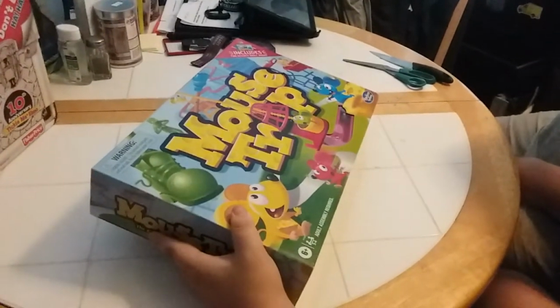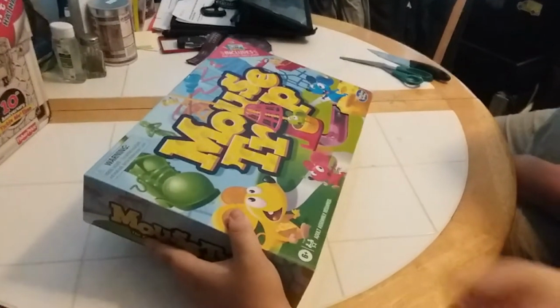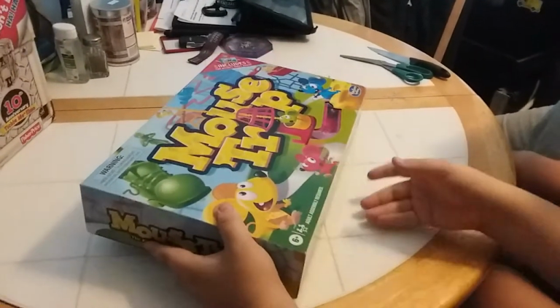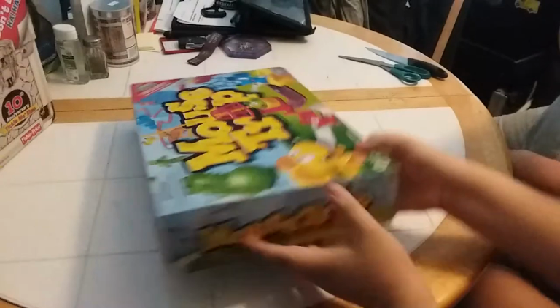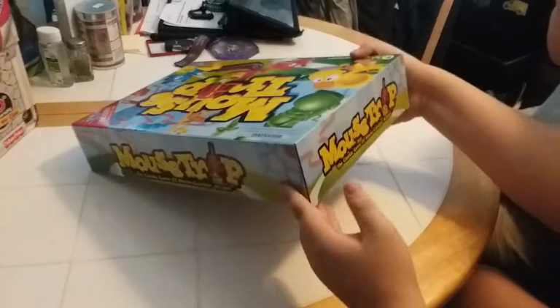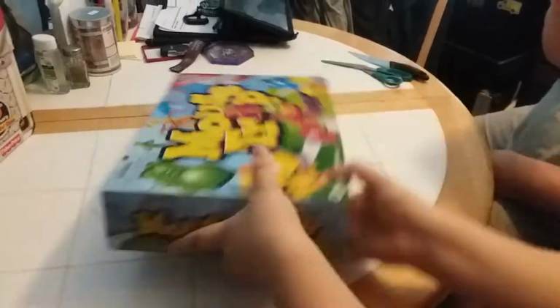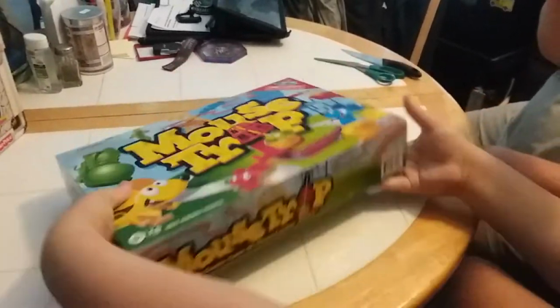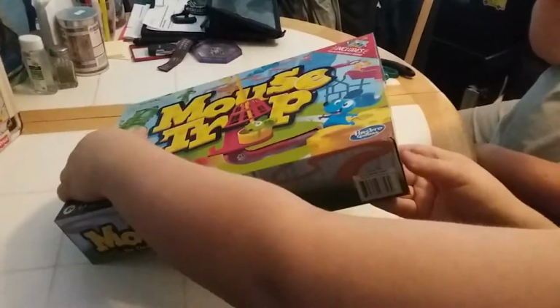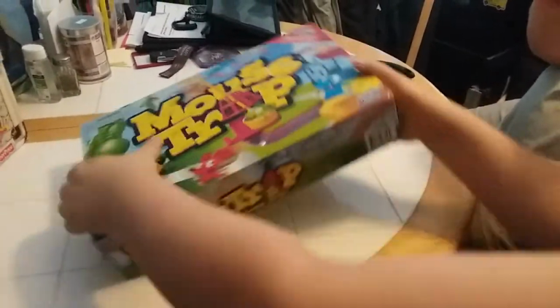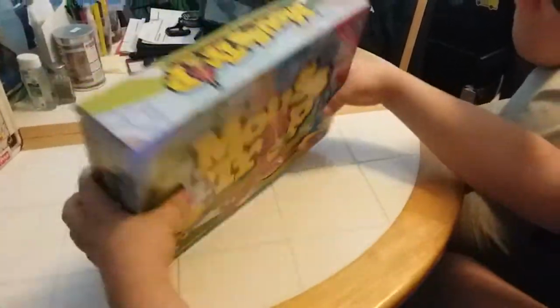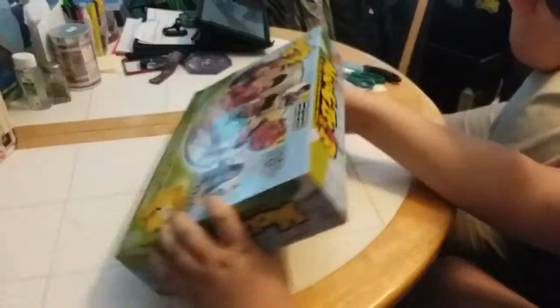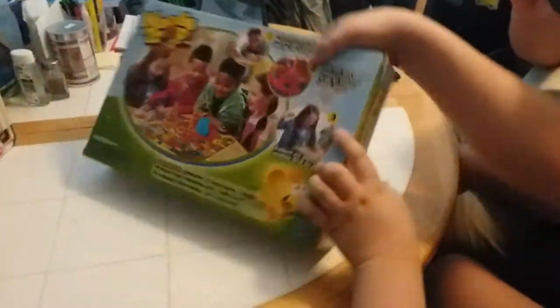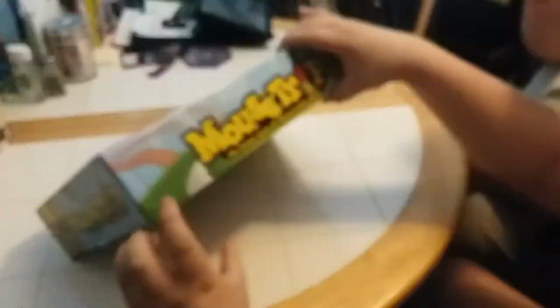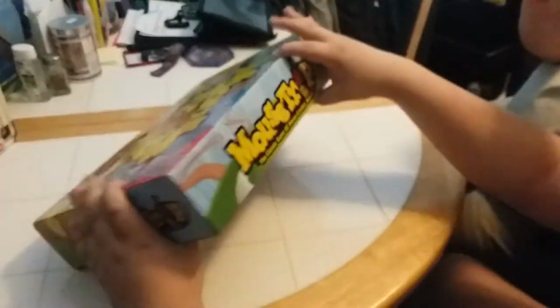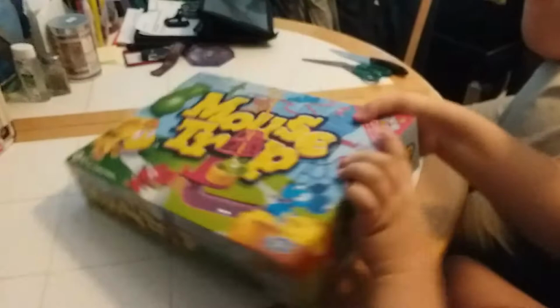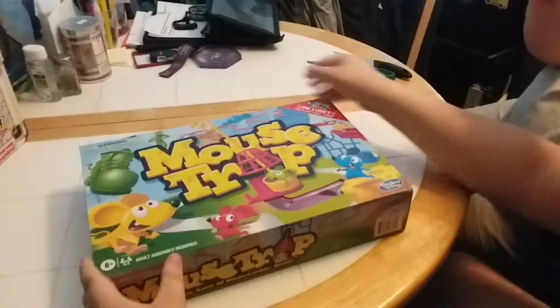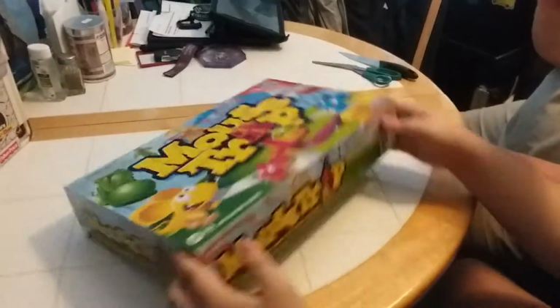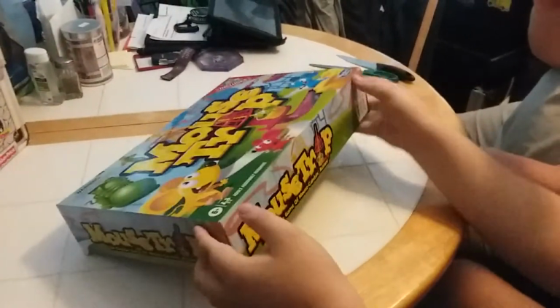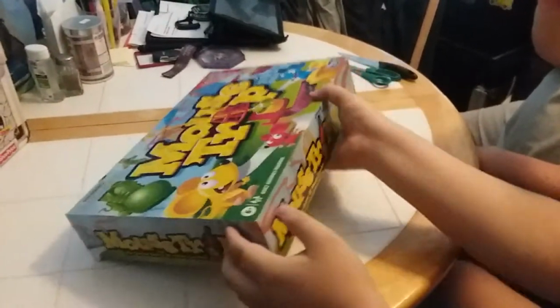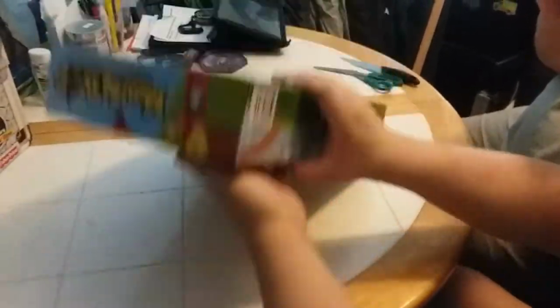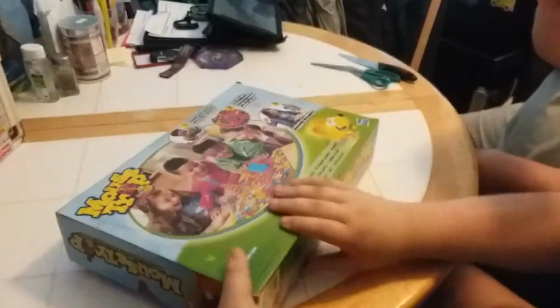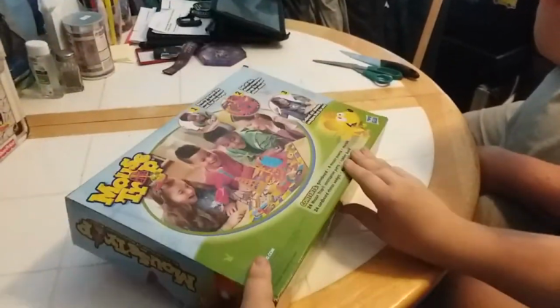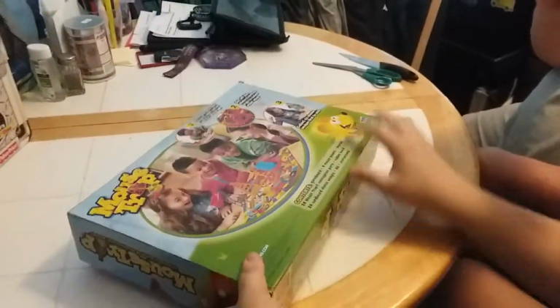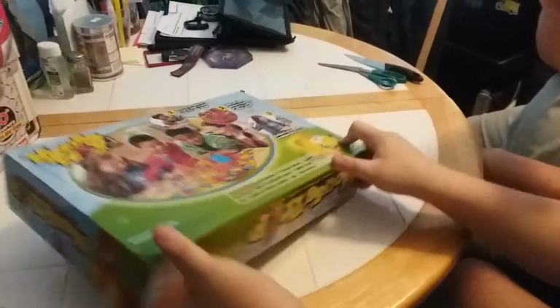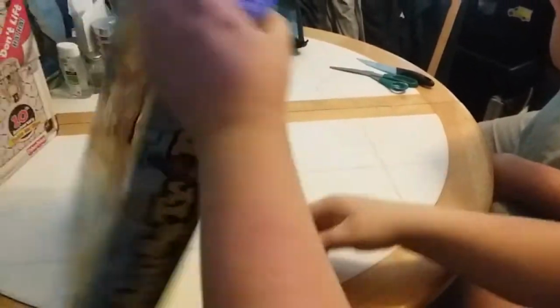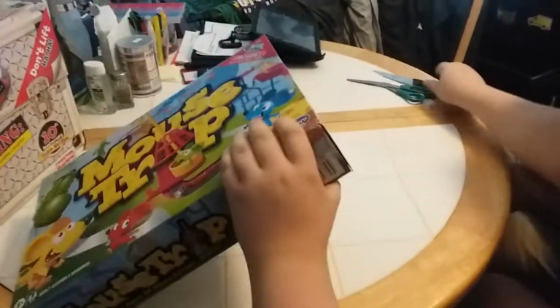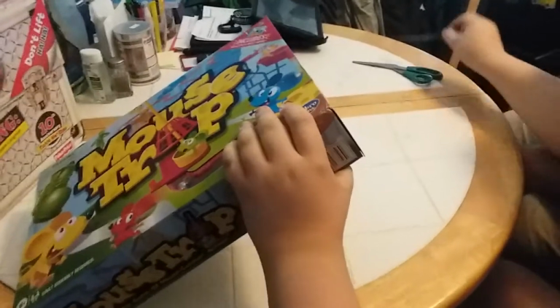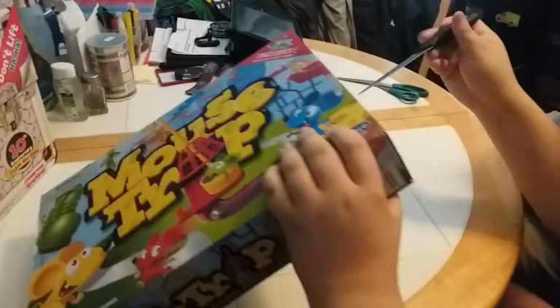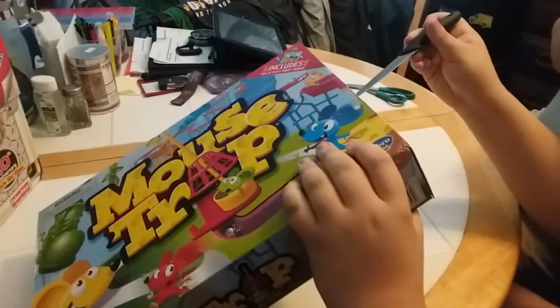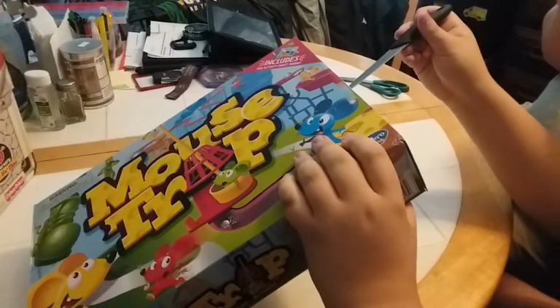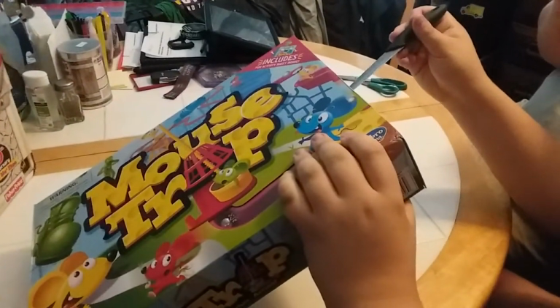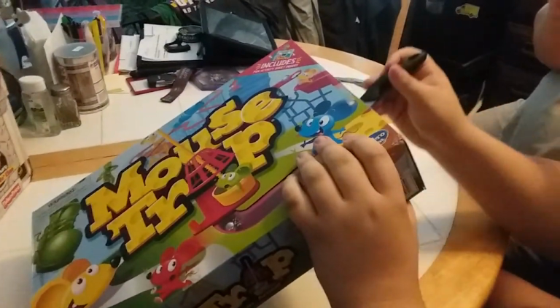Alright, we have the front side, other side, top, bottom, and our back. Let's open it up. What do you say, buddy? Good idea.